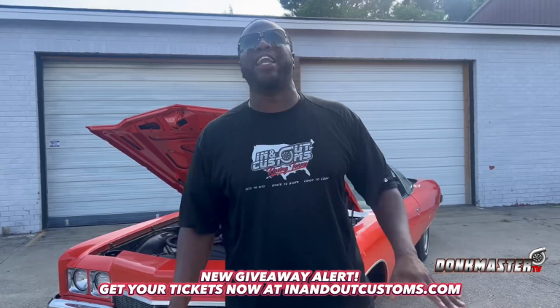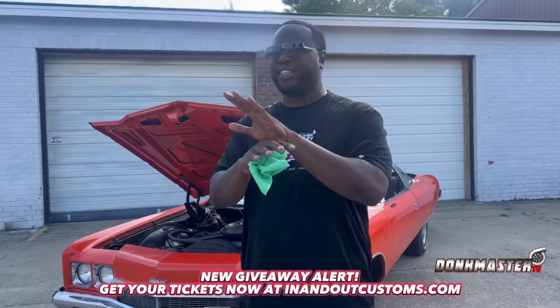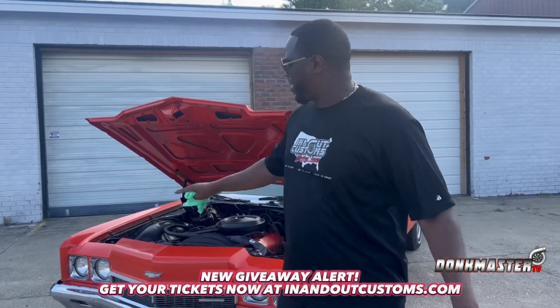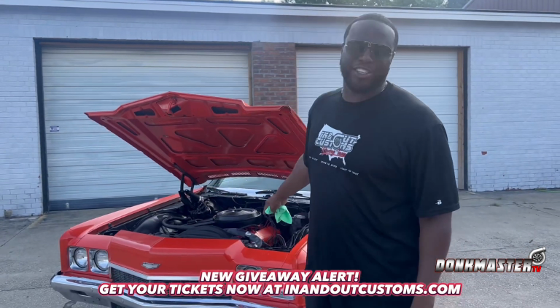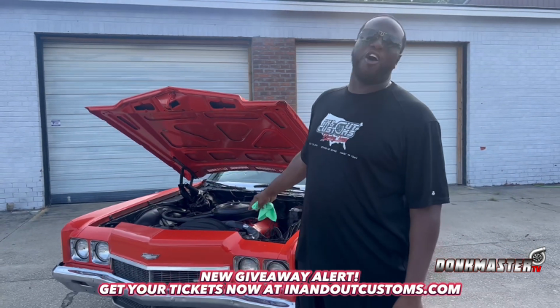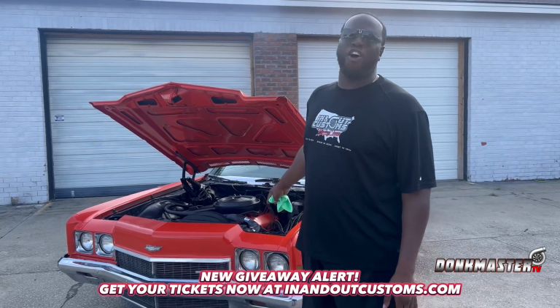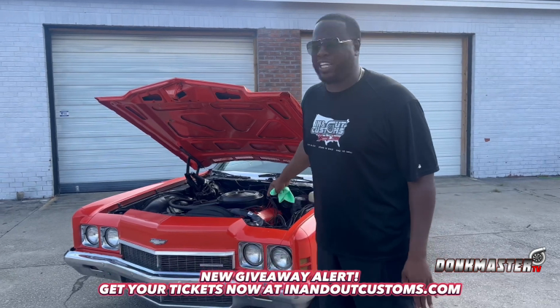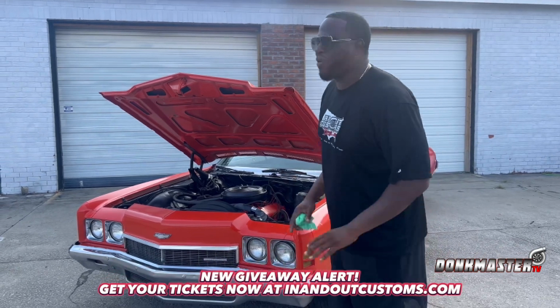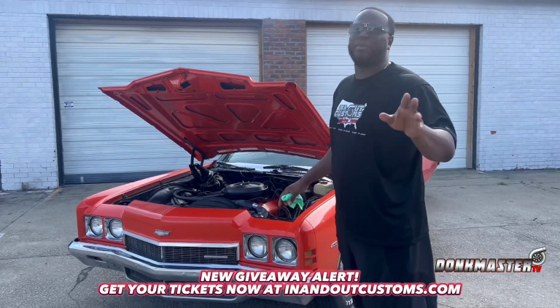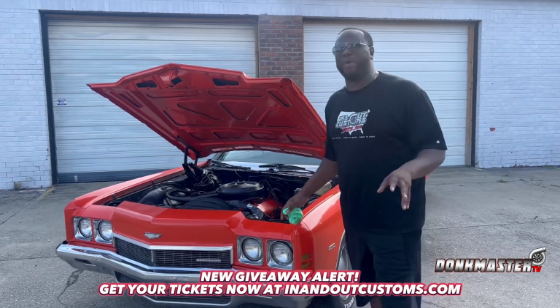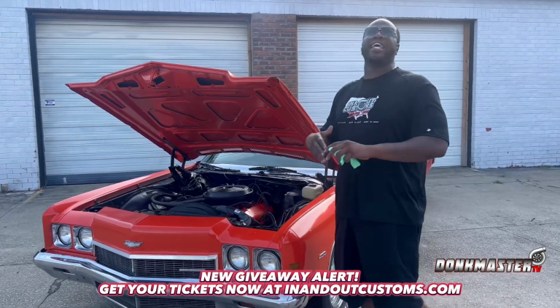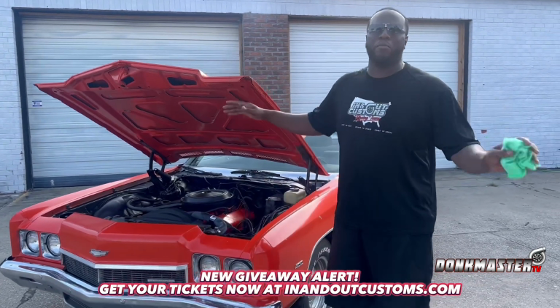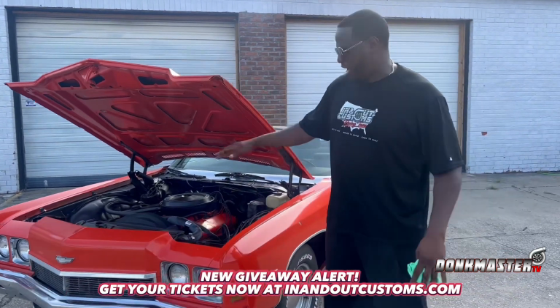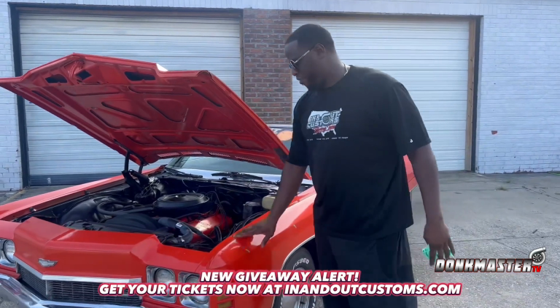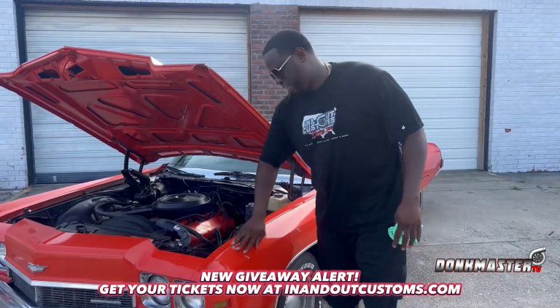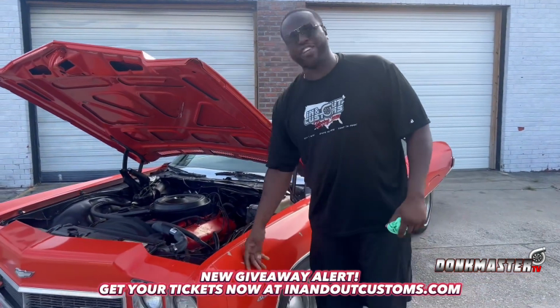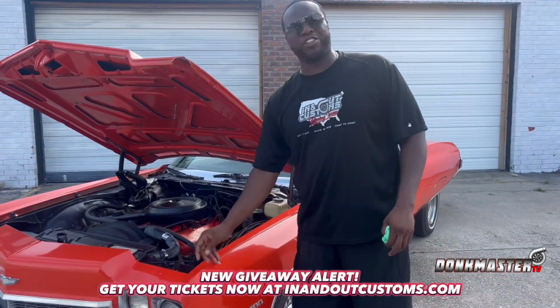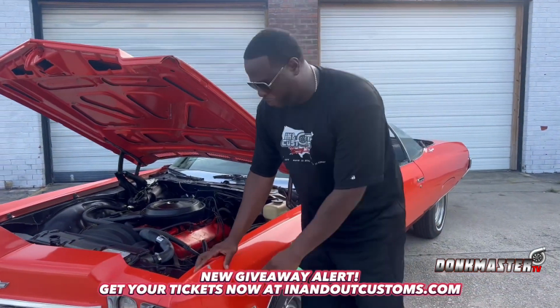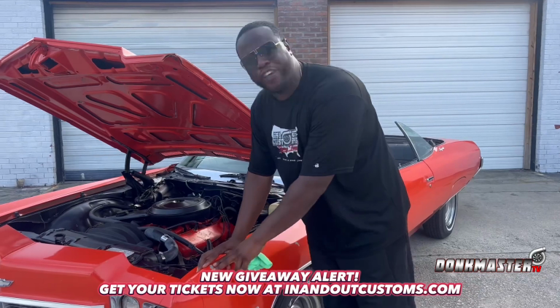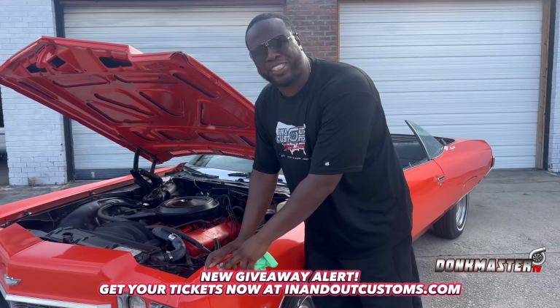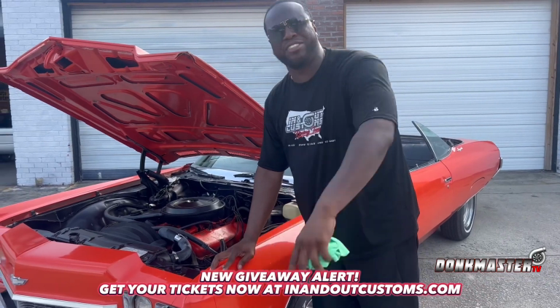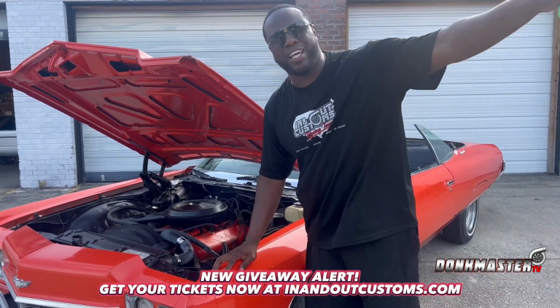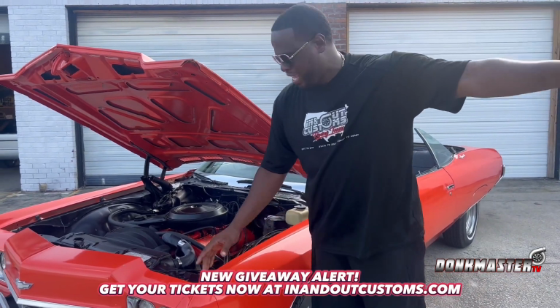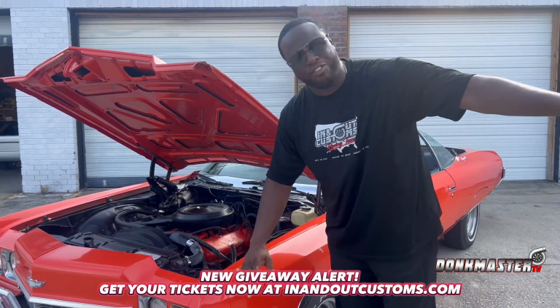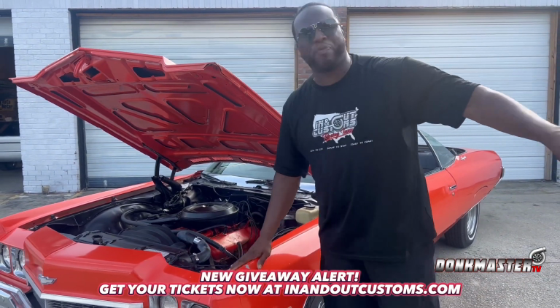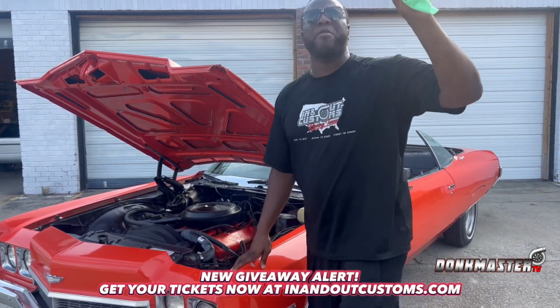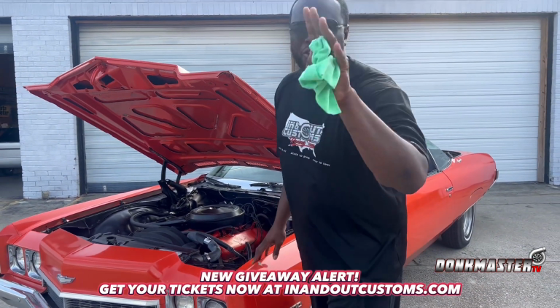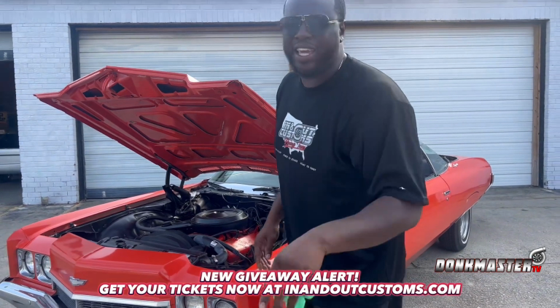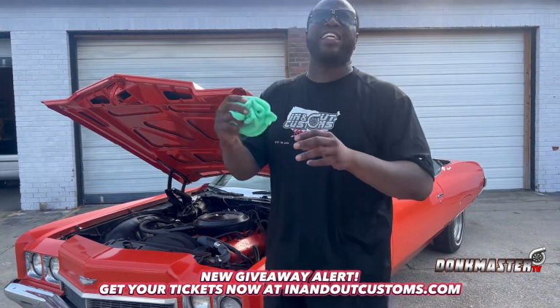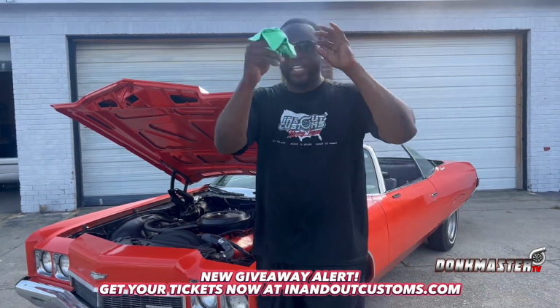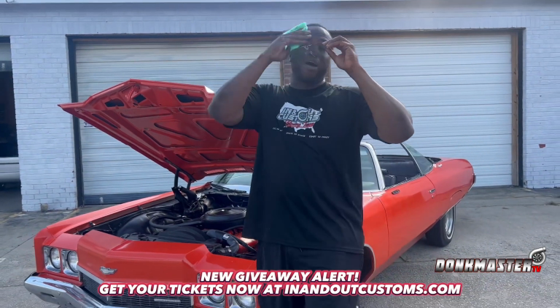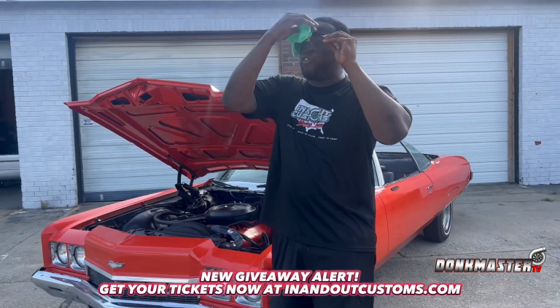This right here is all OG. We got this from an old man in the parking lot. He's going to pick up his fish on Sundays, you know what I'm saying? He's scratching up the paint, but it's okay, because this is a build-a-vert.